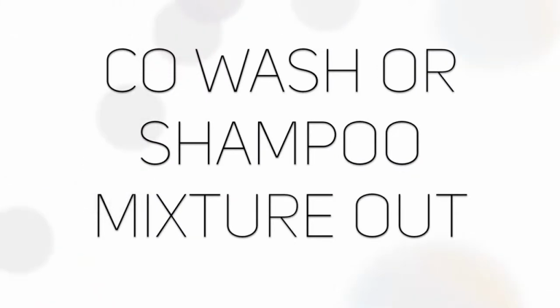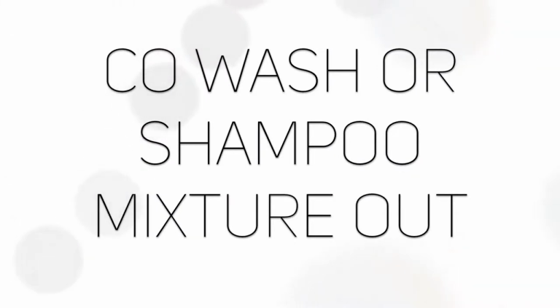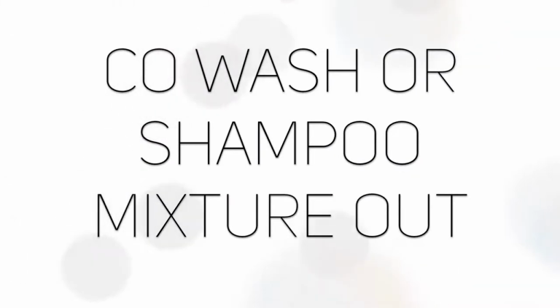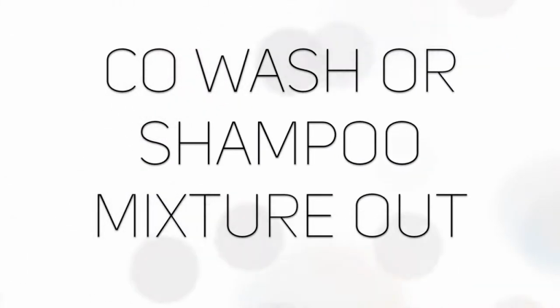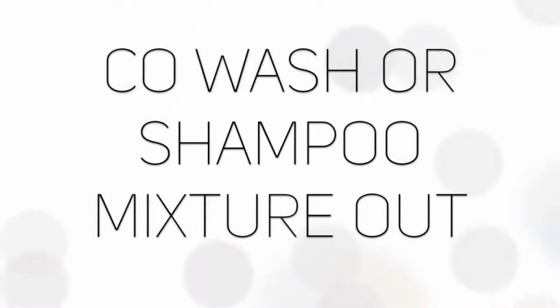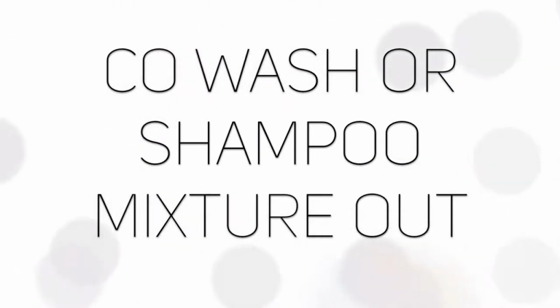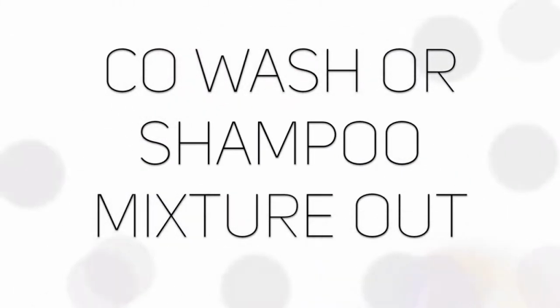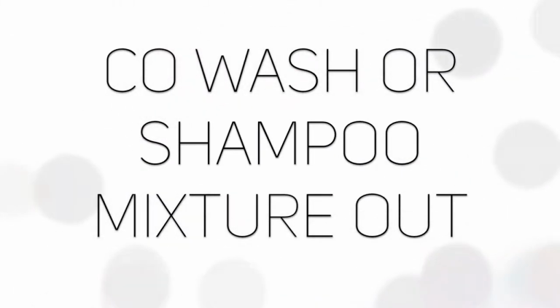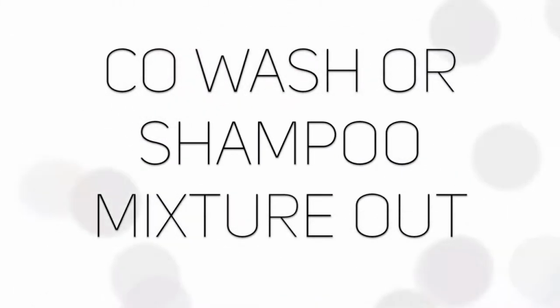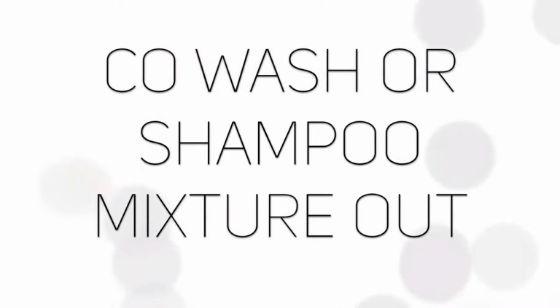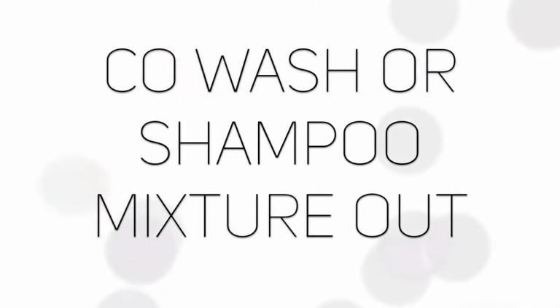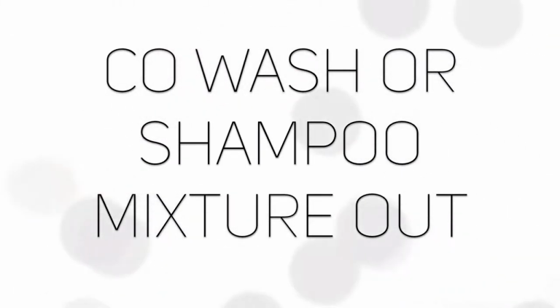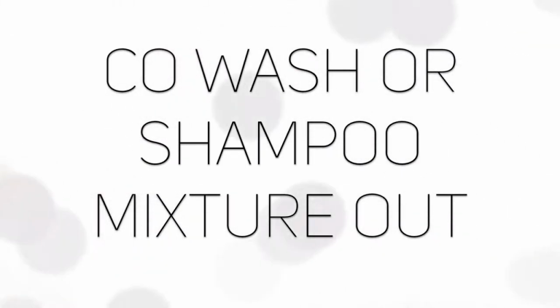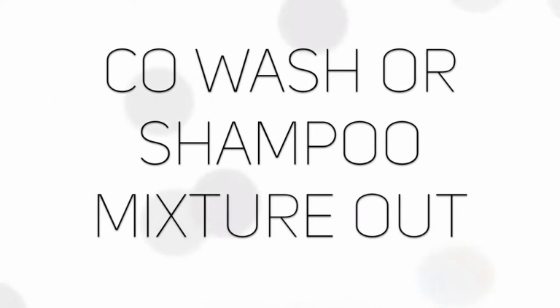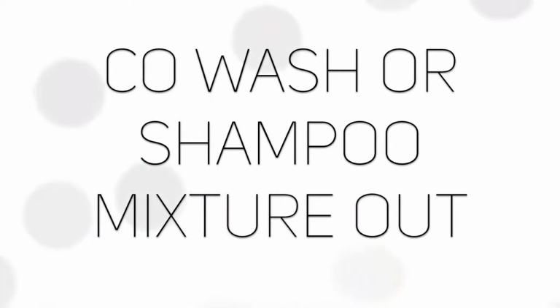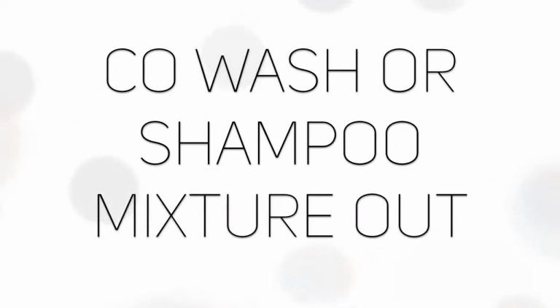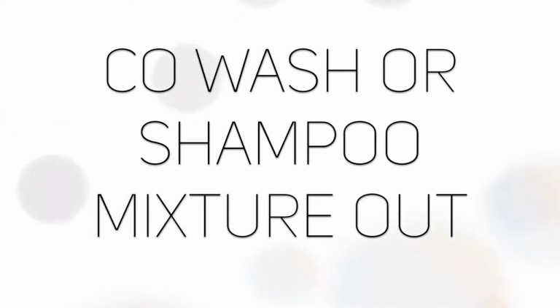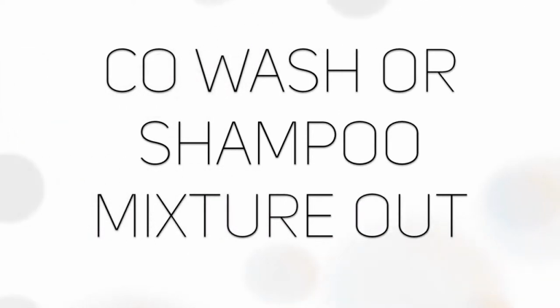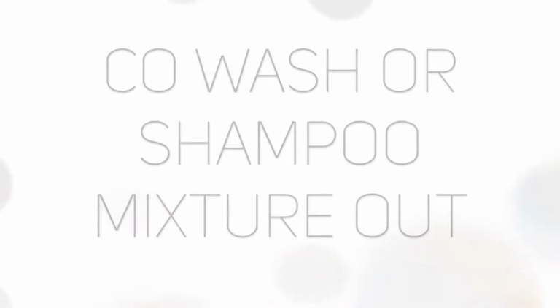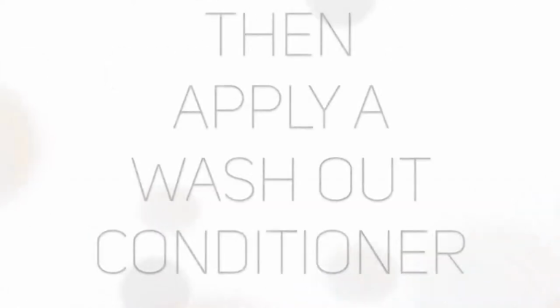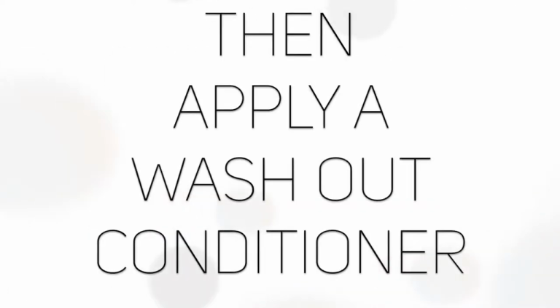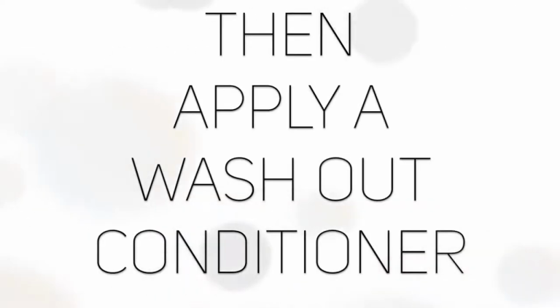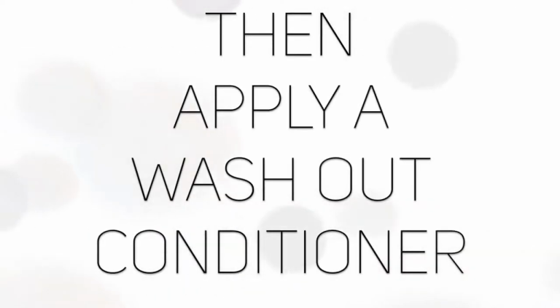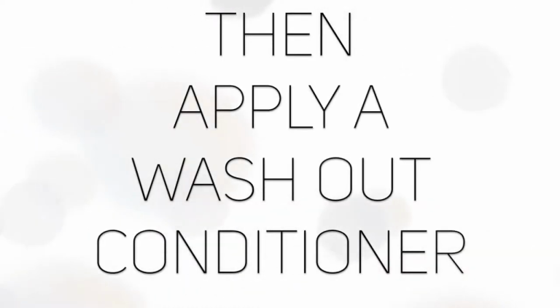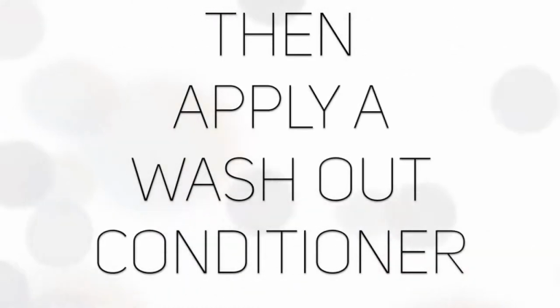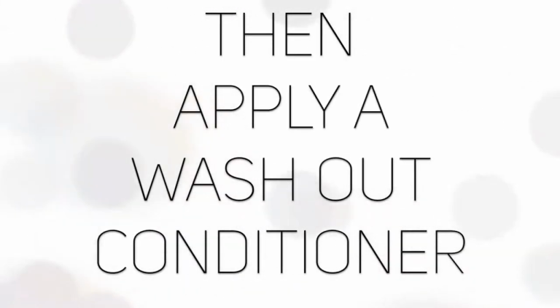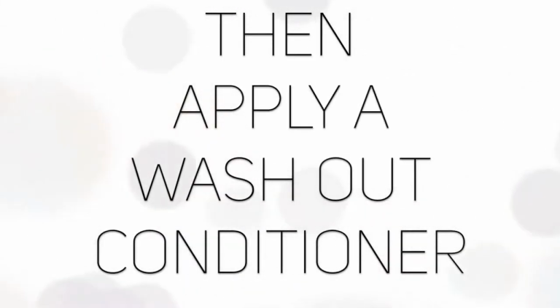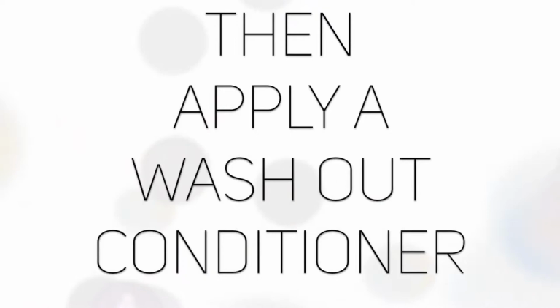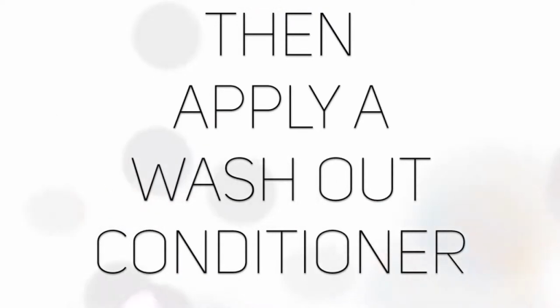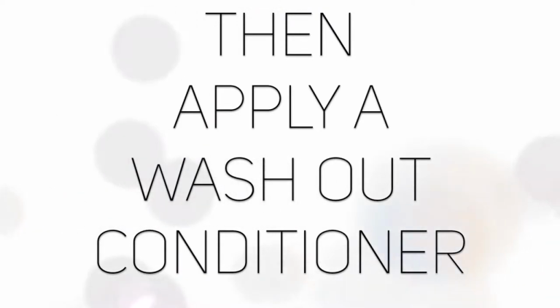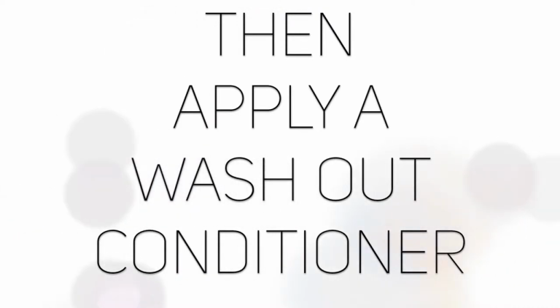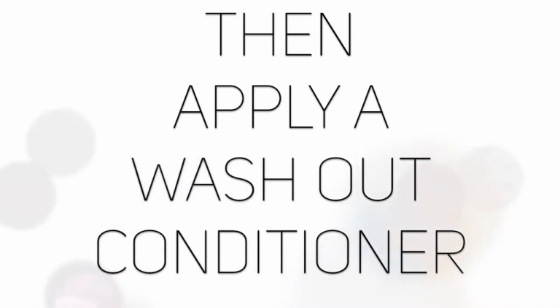I kept the sea kelp and bentonite mask in my hair for about 45 minutes, then went in the shower and rinsed it out. I actually did a co-wash once again and applied a conditioner as well.